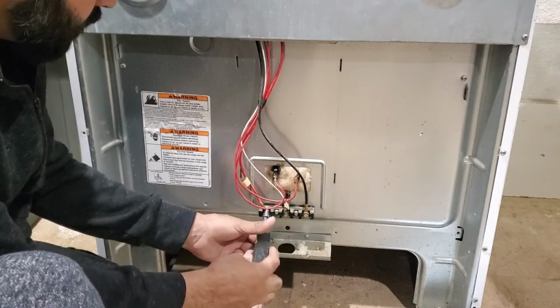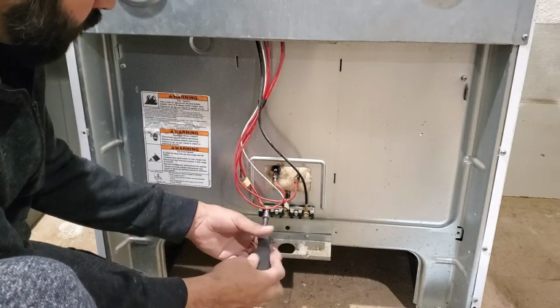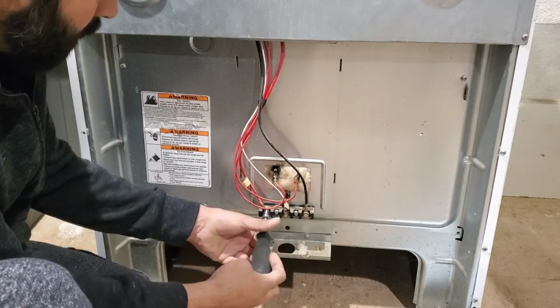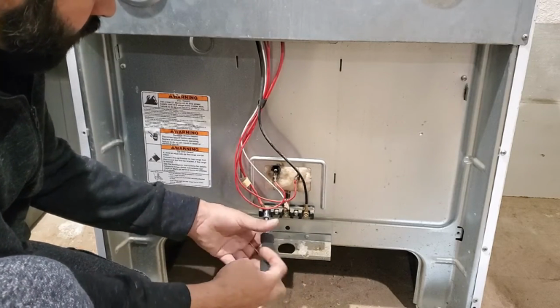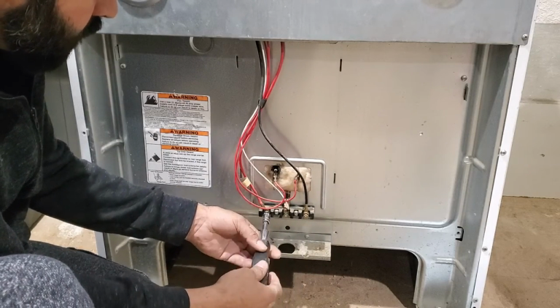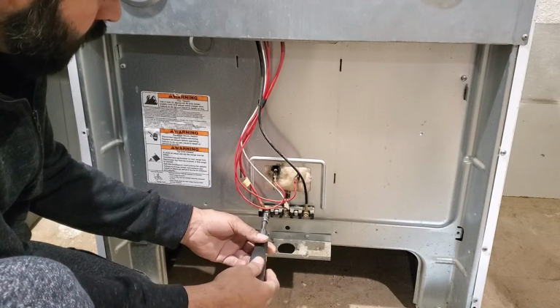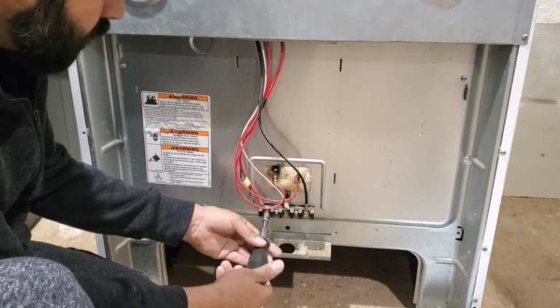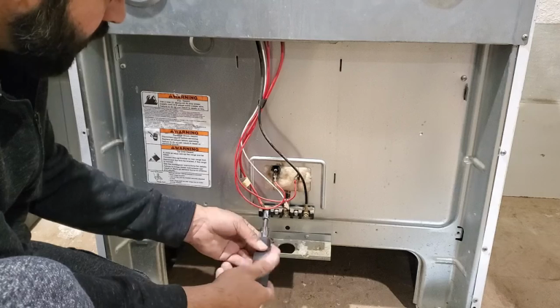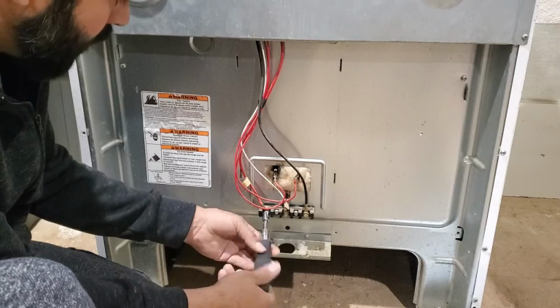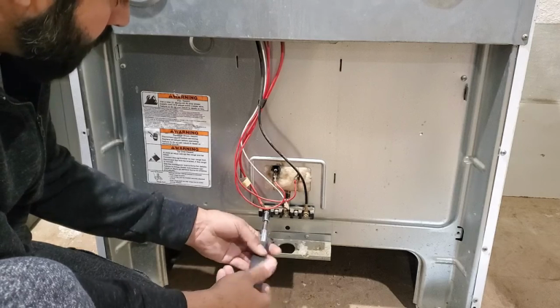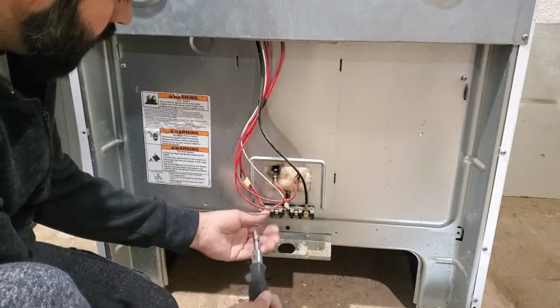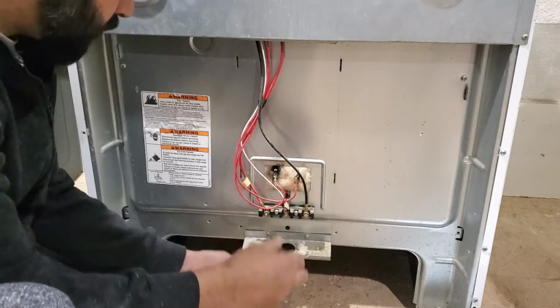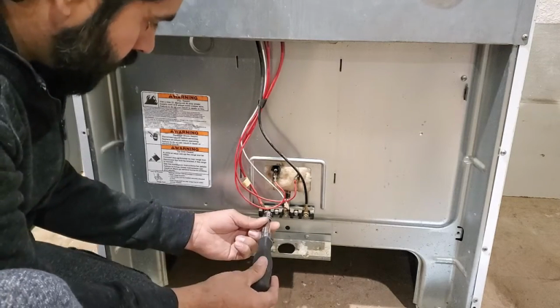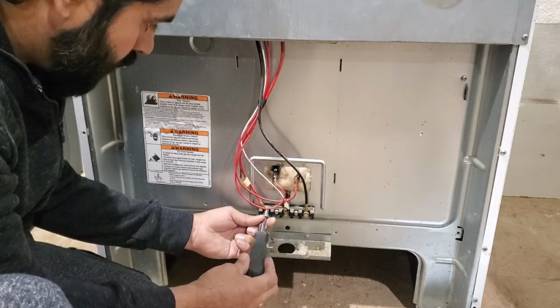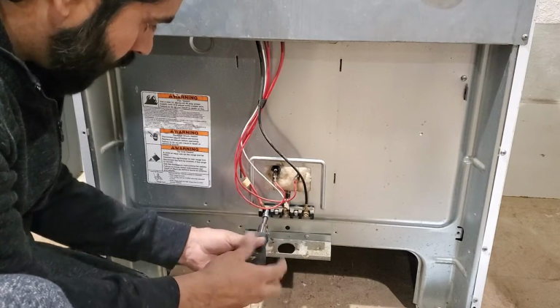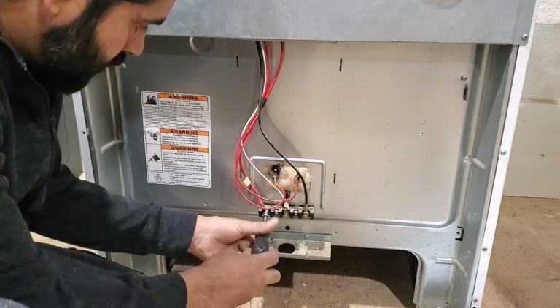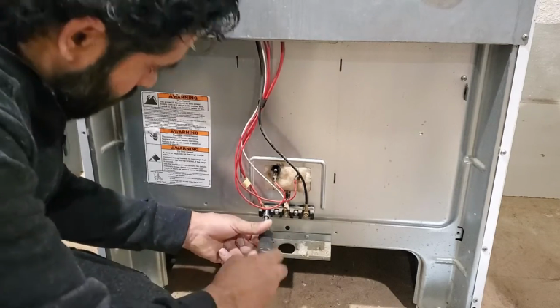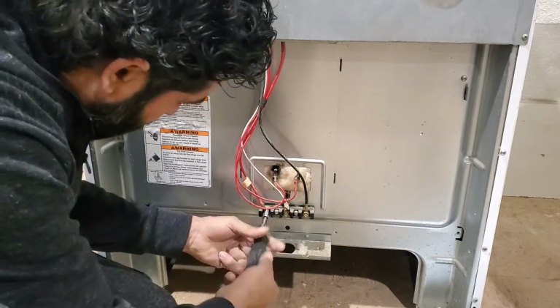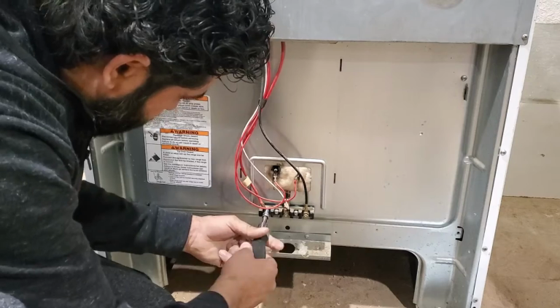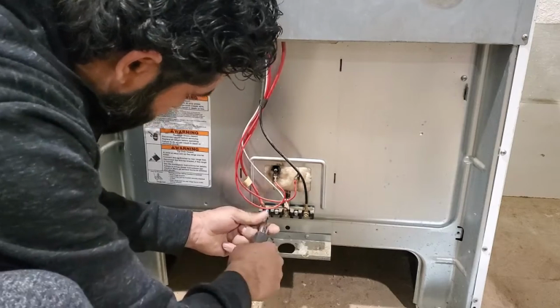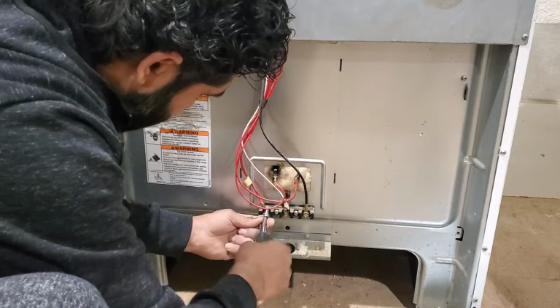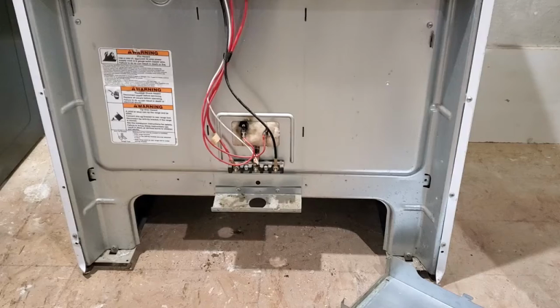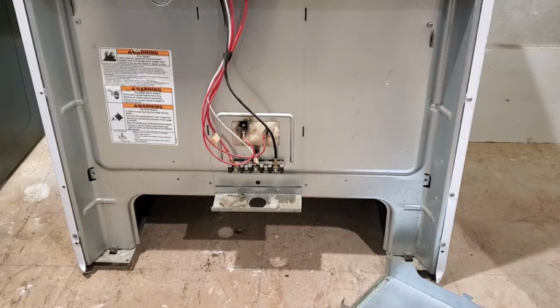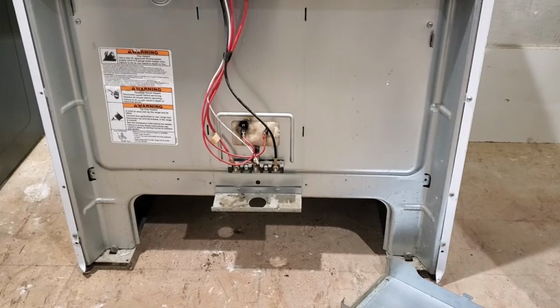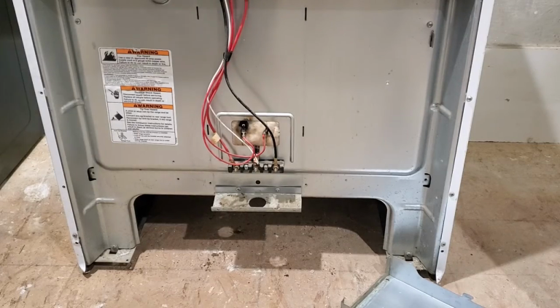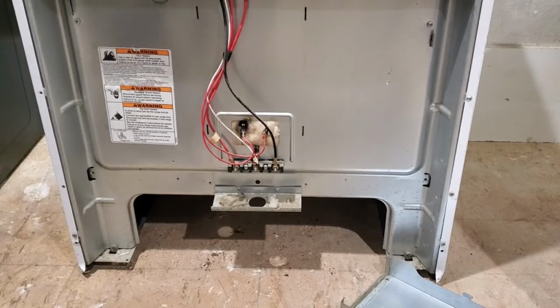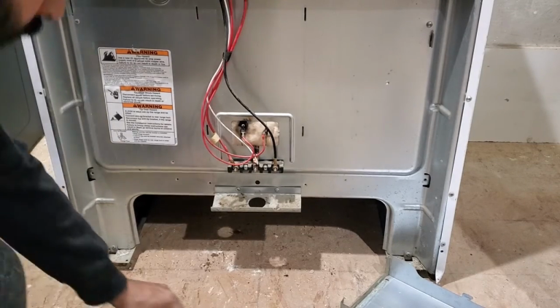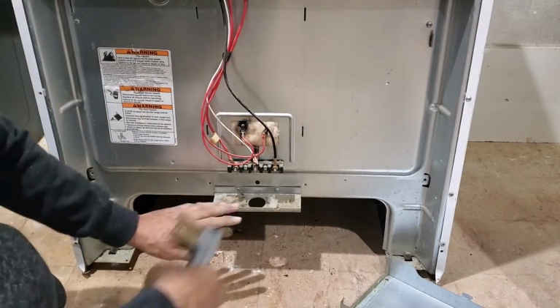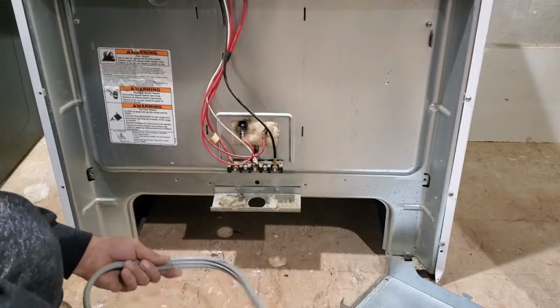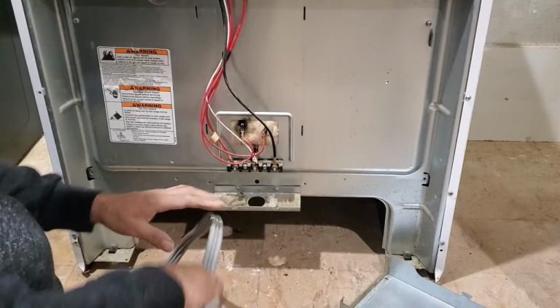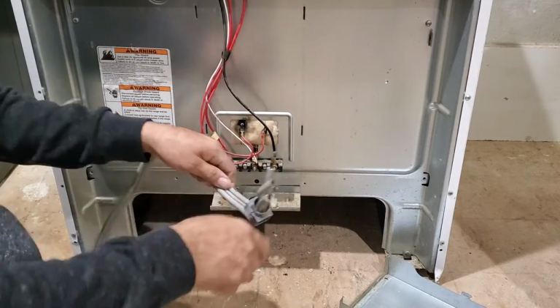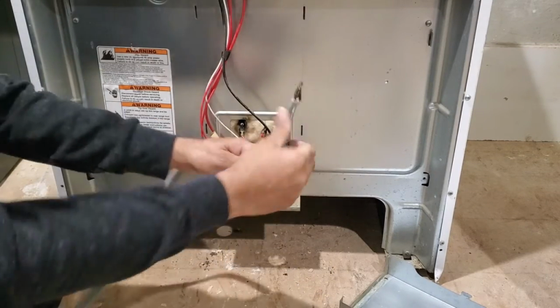Just remove the top two screws — two bolts. You will see that it's doubled up, so you are going to remove only the one. The bottom one still needs to be tied up. Now we wire up the cord.